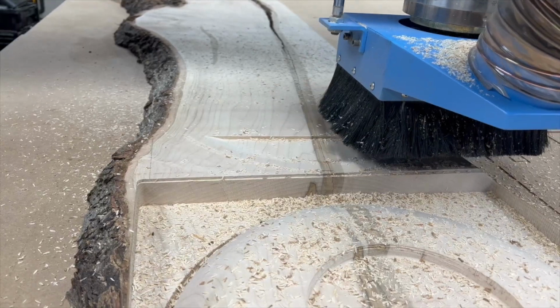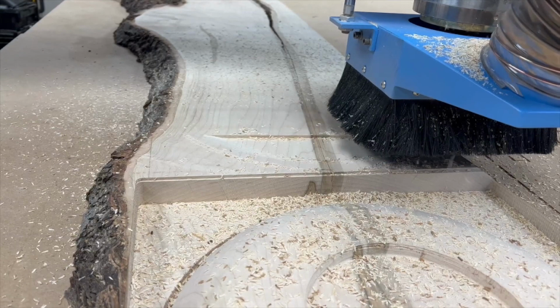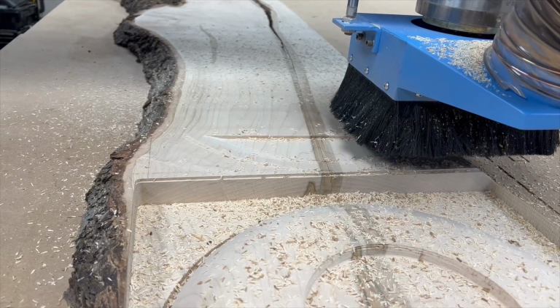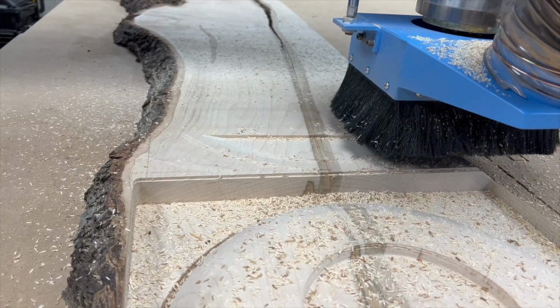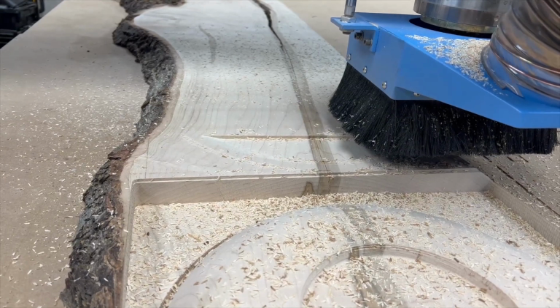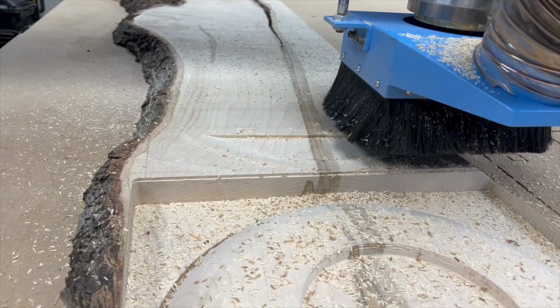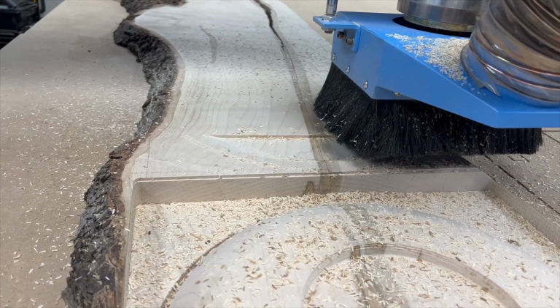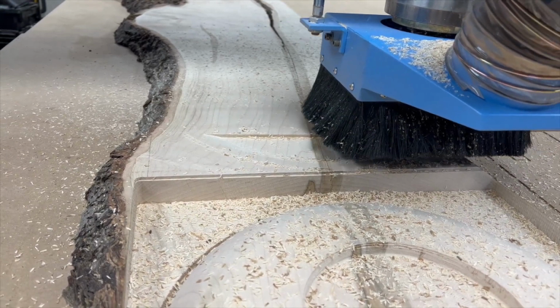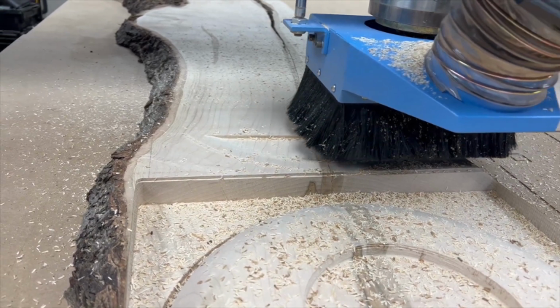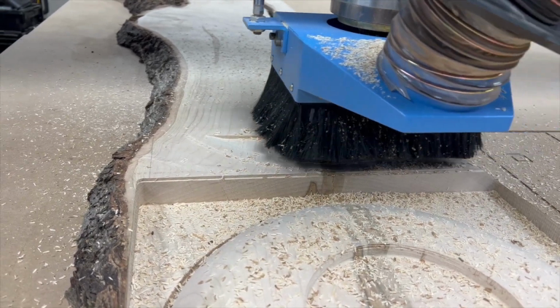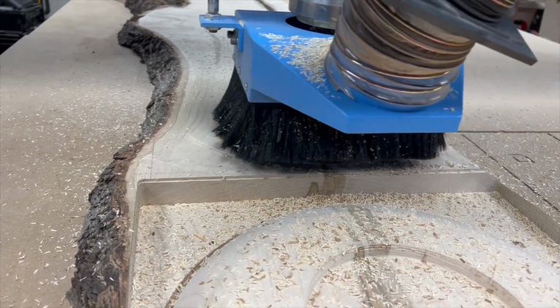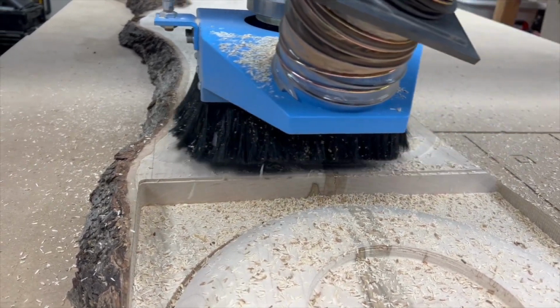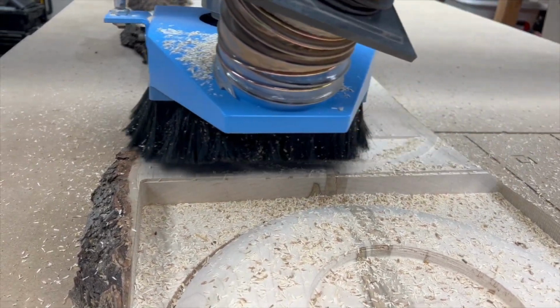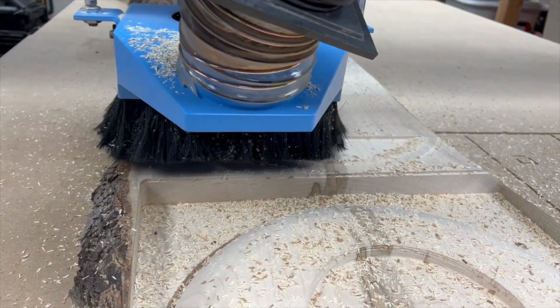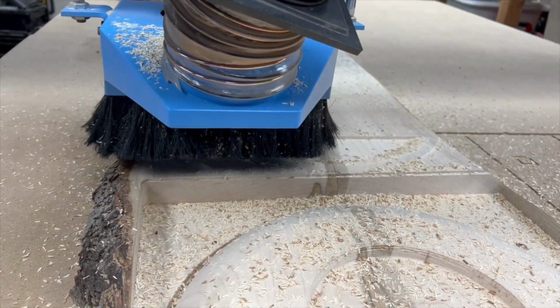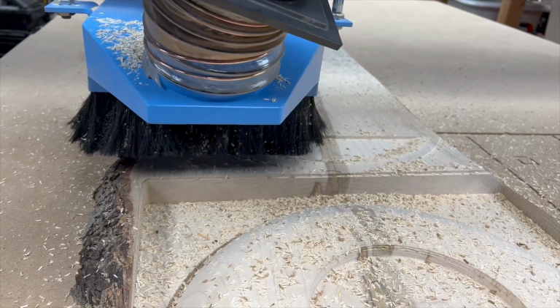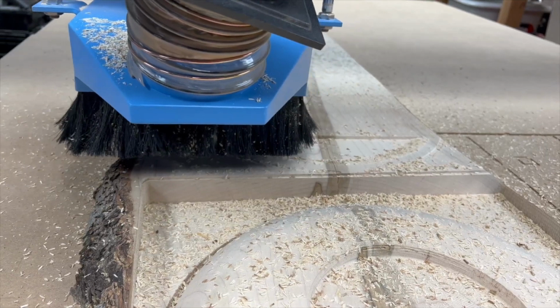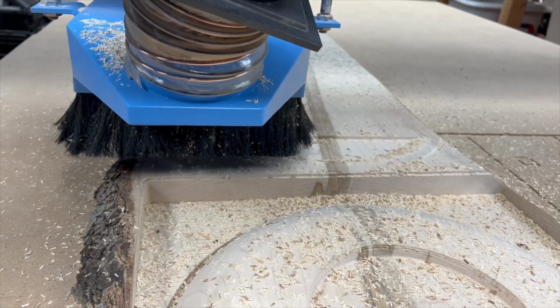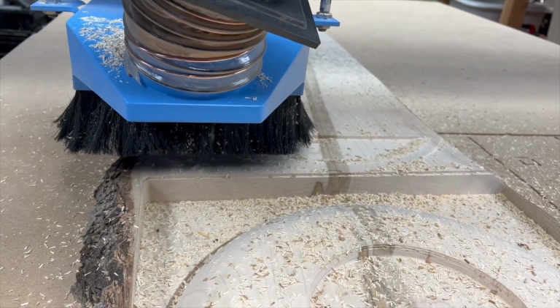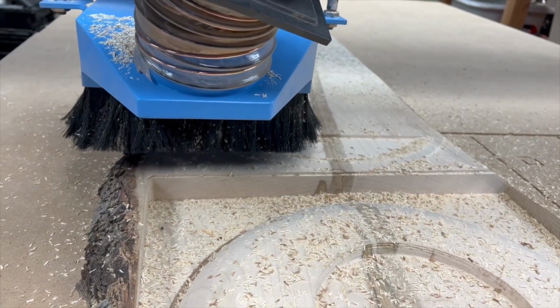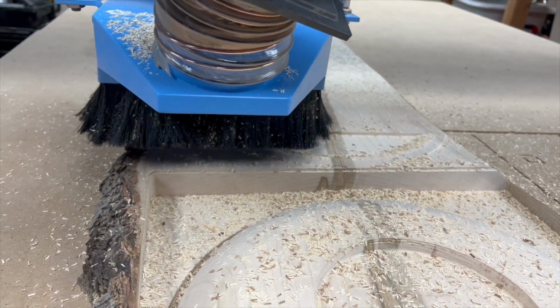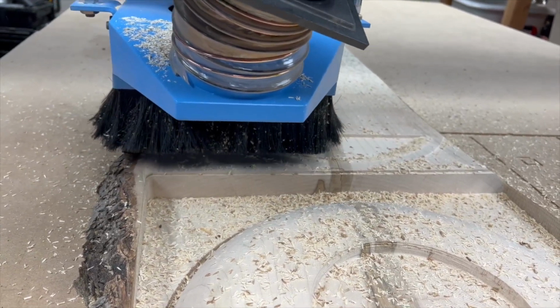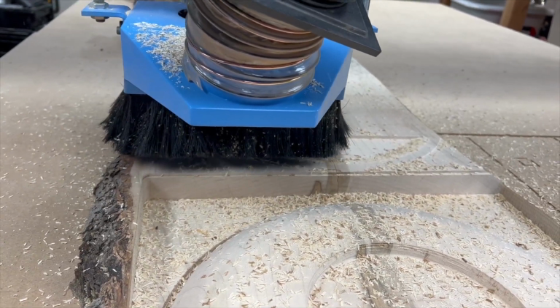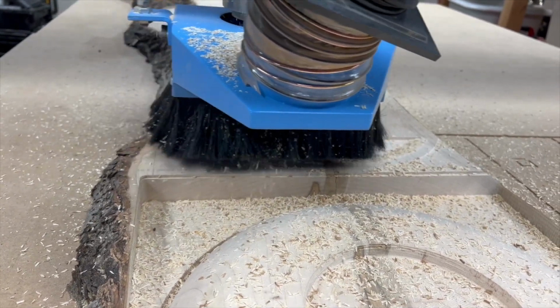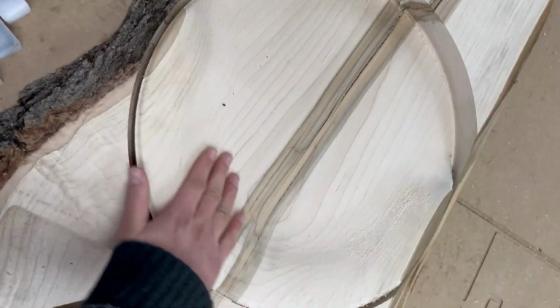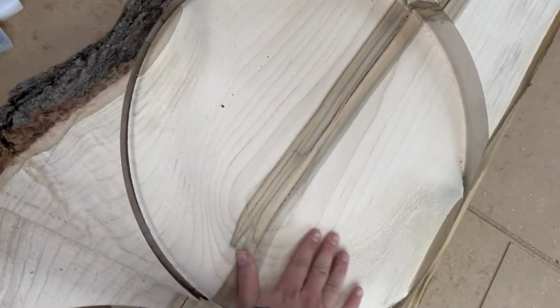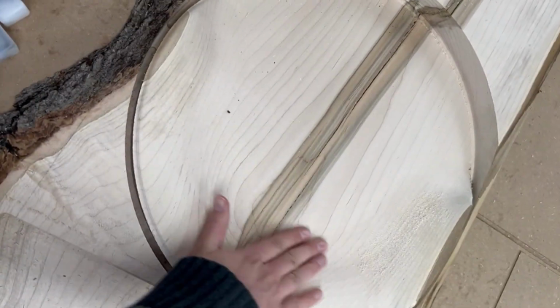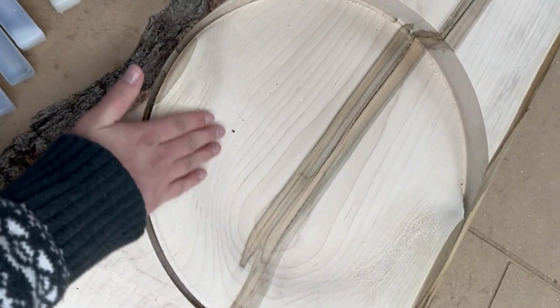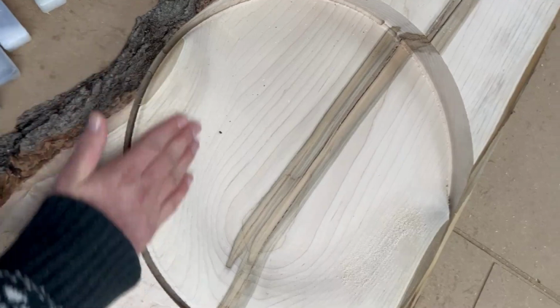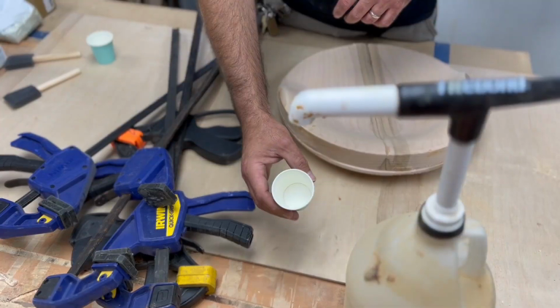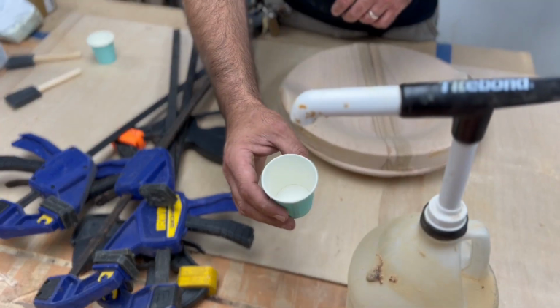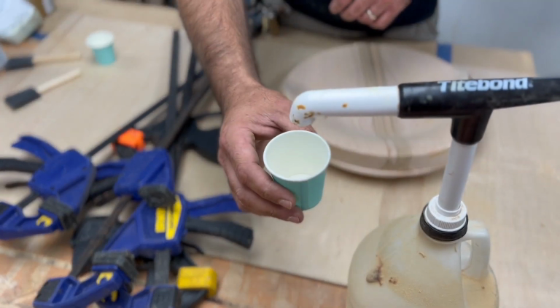Instead of doing a flip I'm cutting this in two pieces that'll end up glued together. So once the first side was carved I moved on to the second side. Start to finish carve time was about five and a half hours.